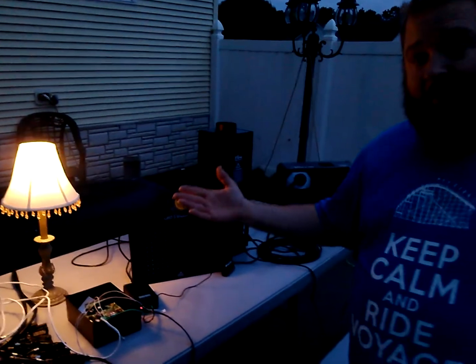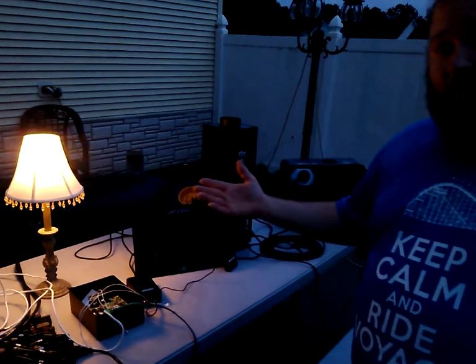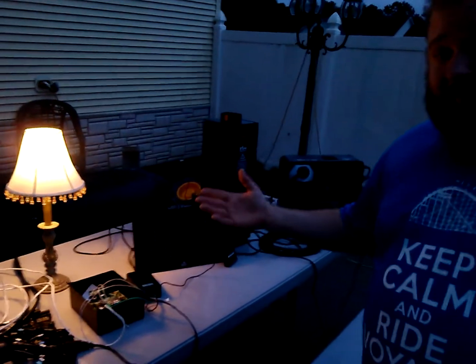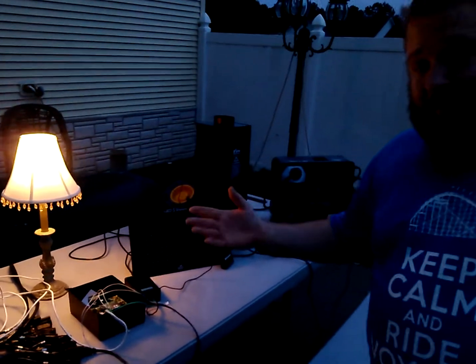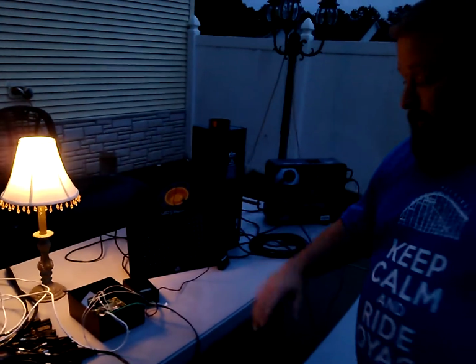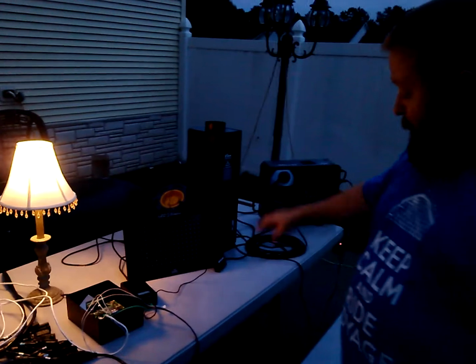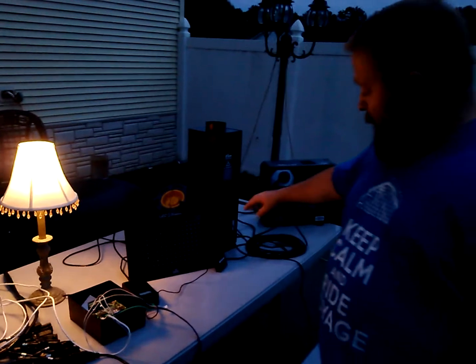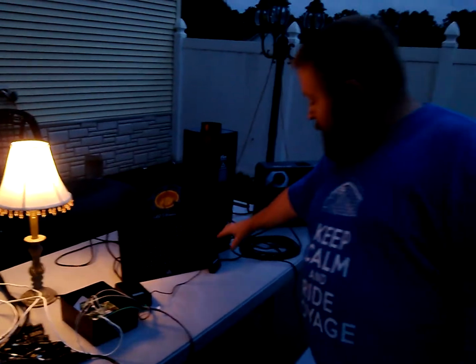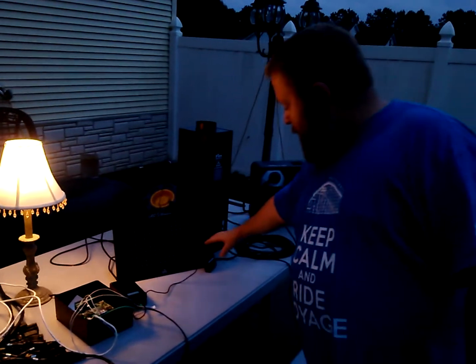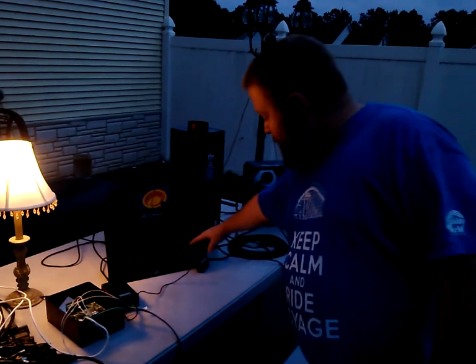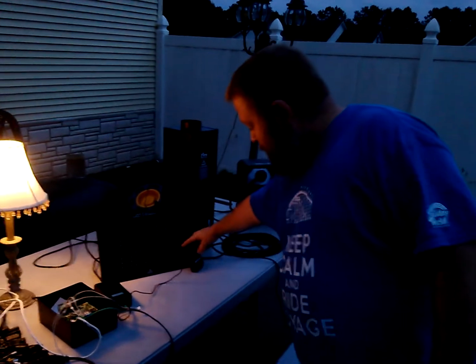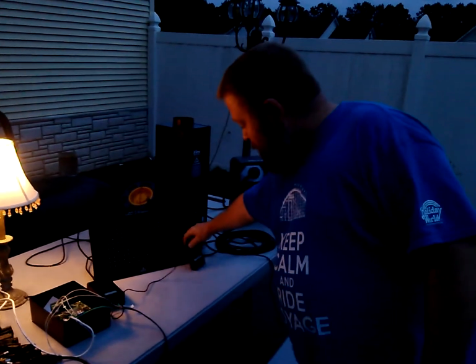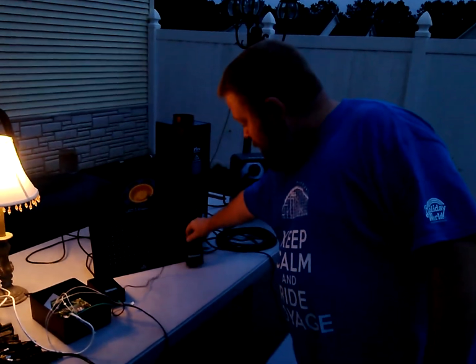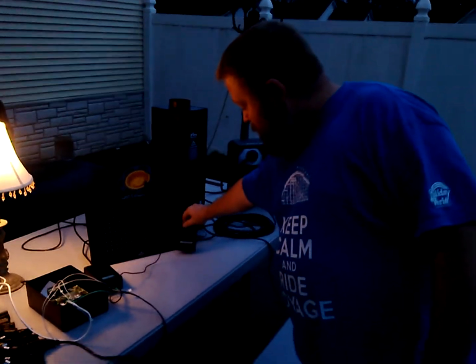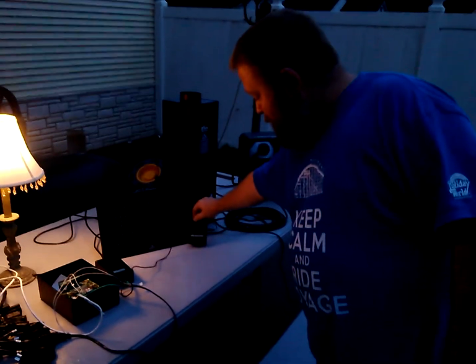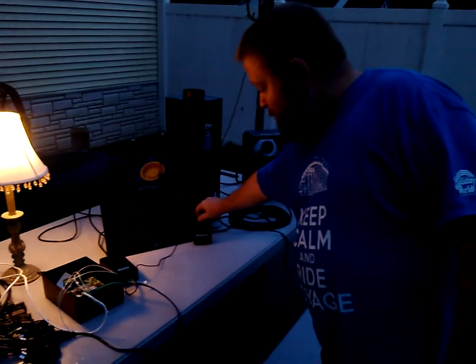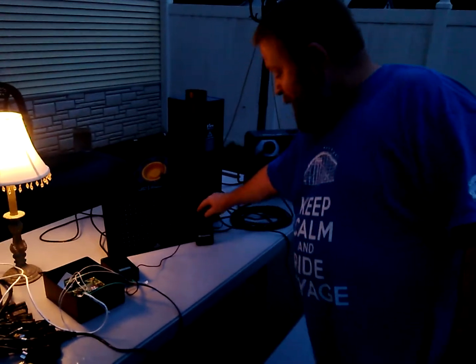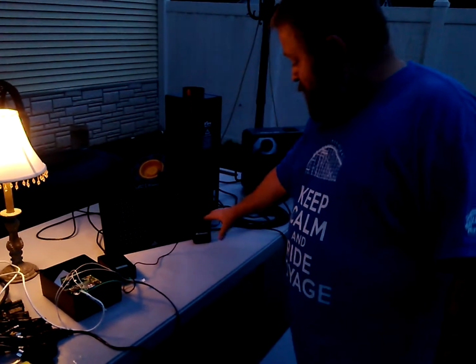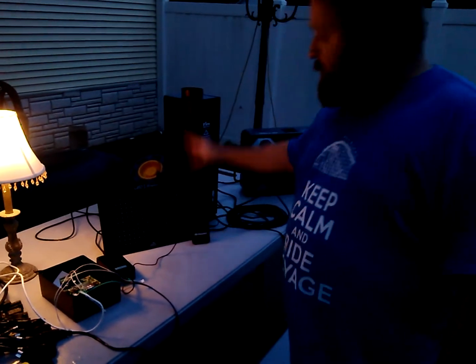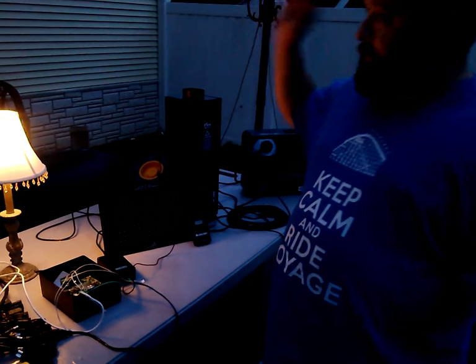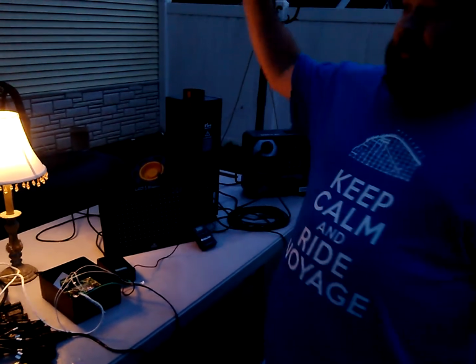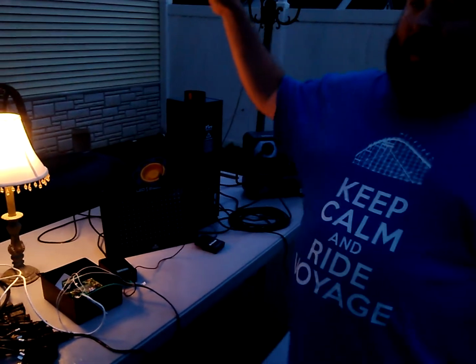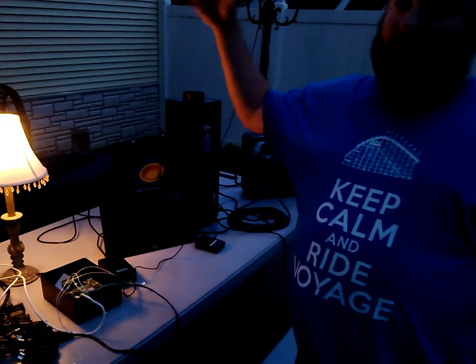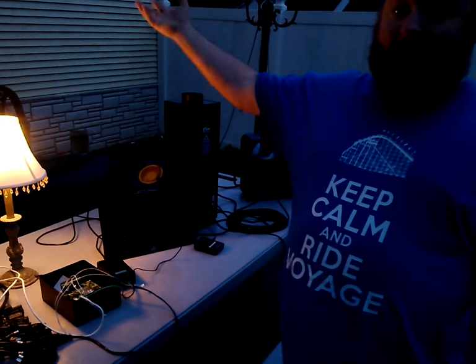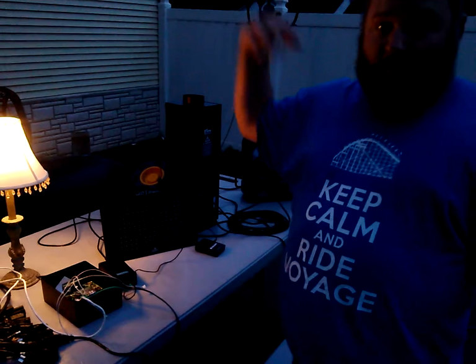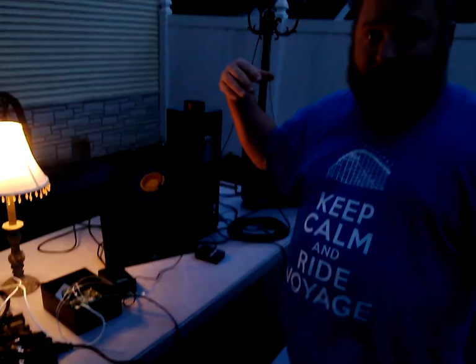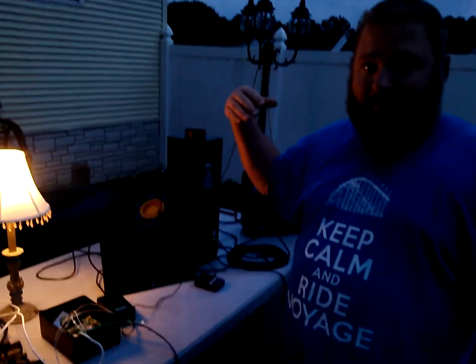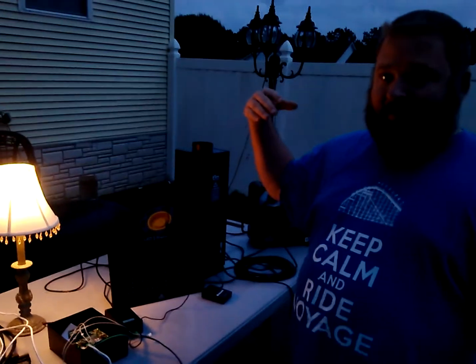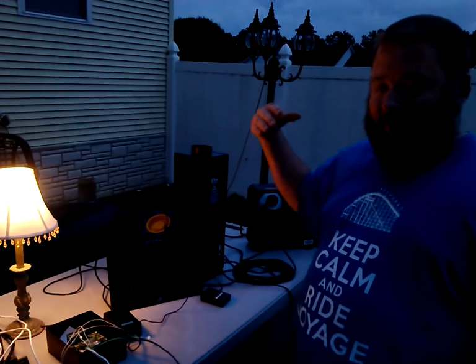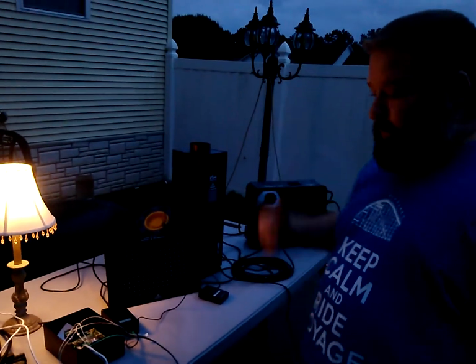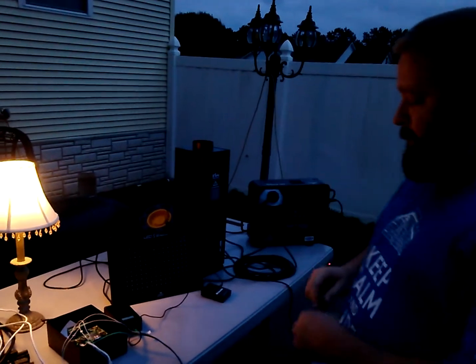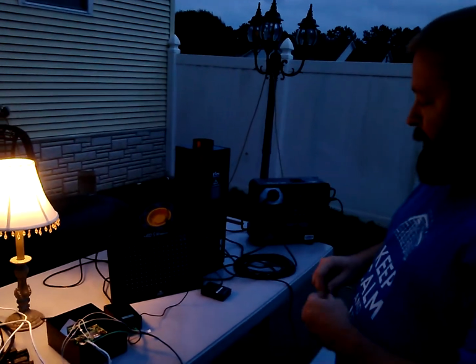What I forgot to mention — I'm running everything, all the audio, from a transmitter into the house, and we're playing back on the house stereo.